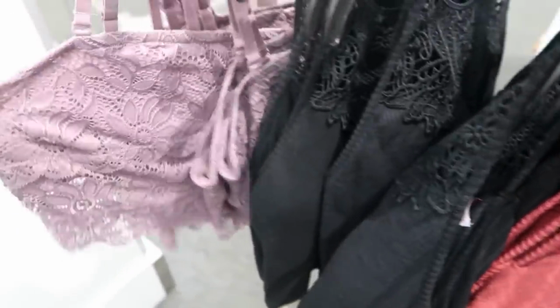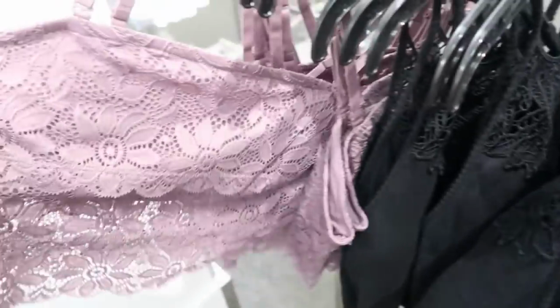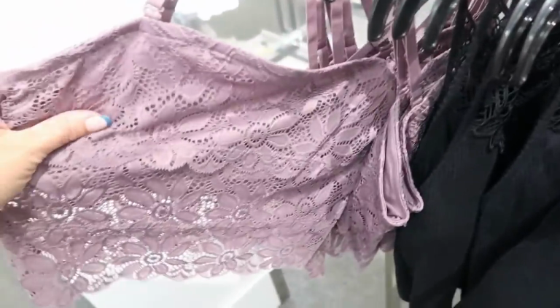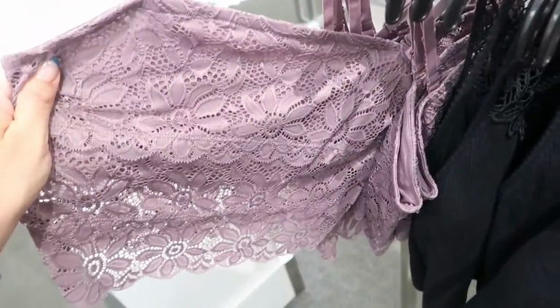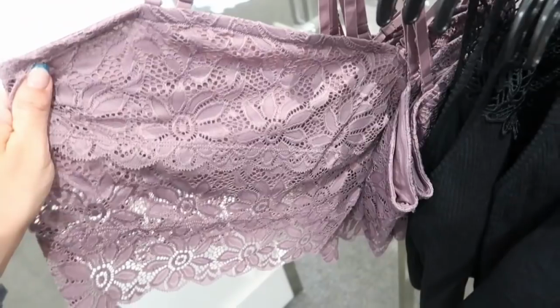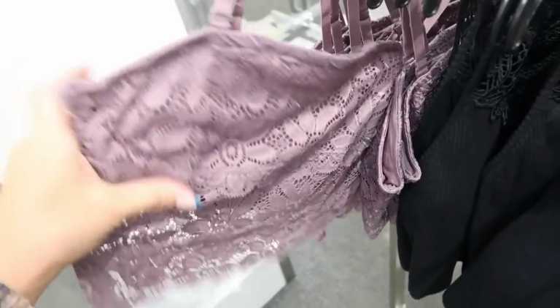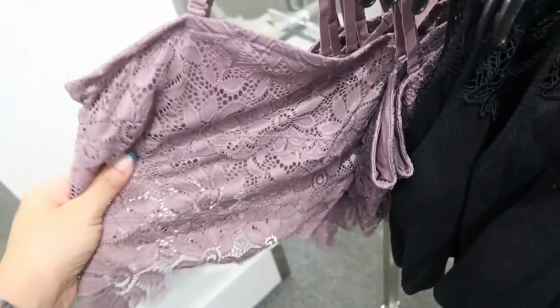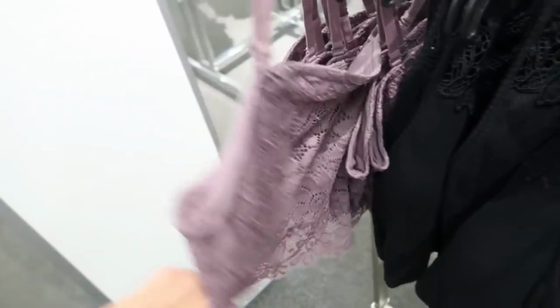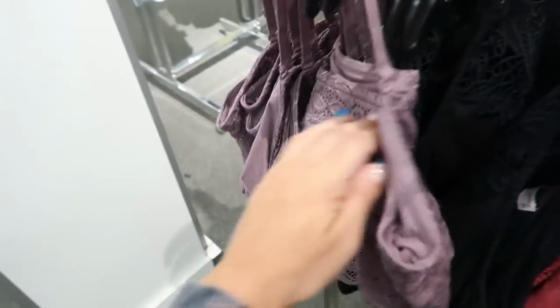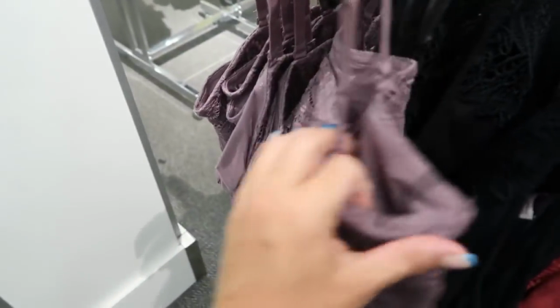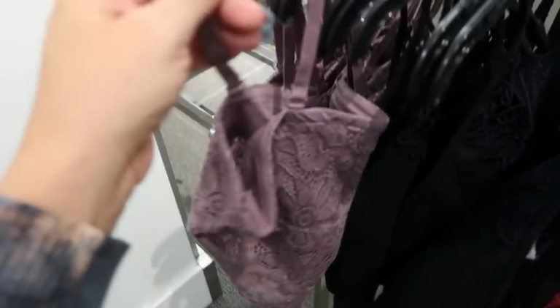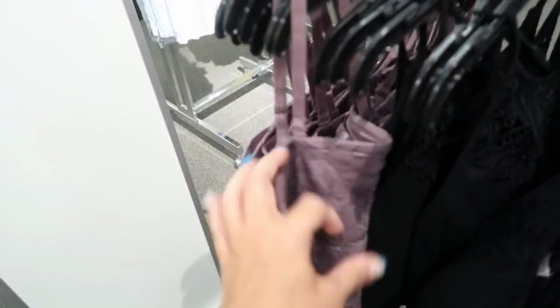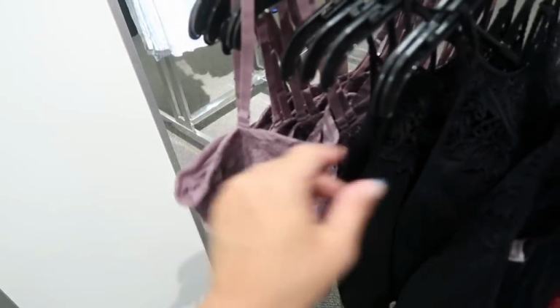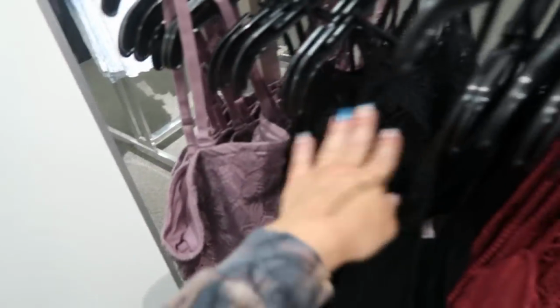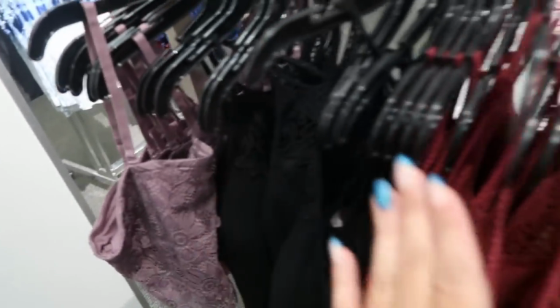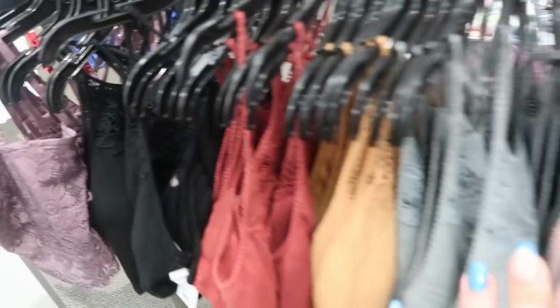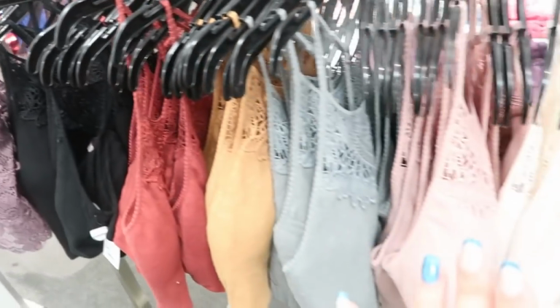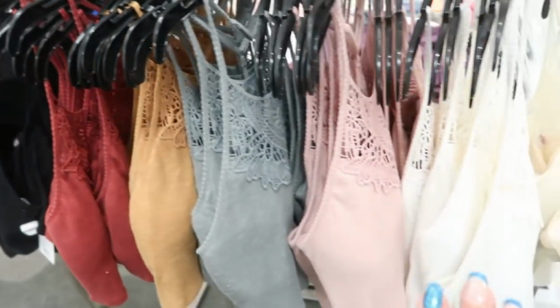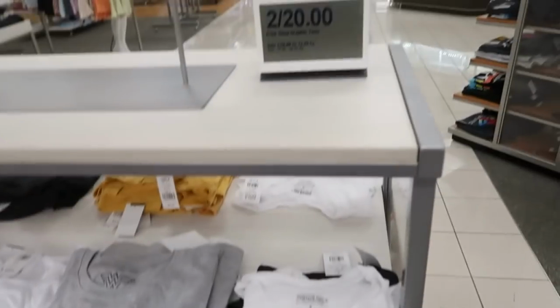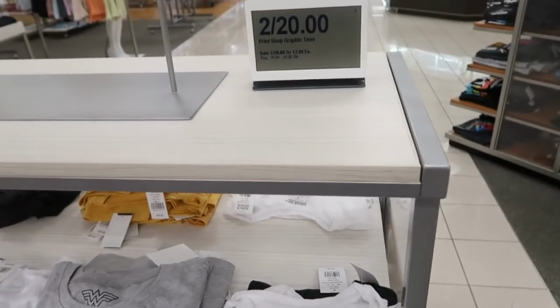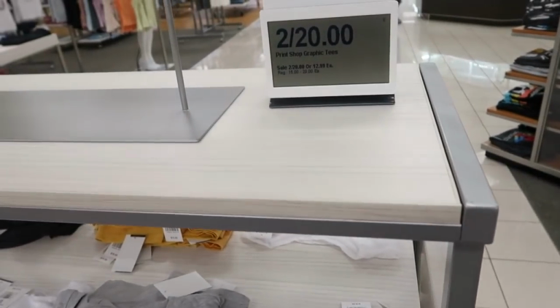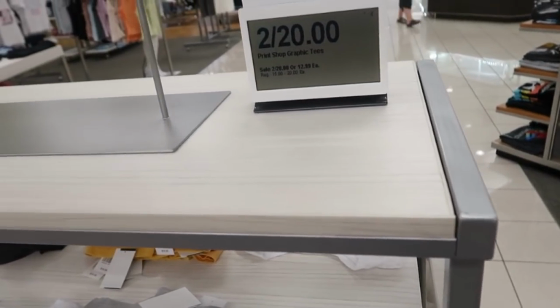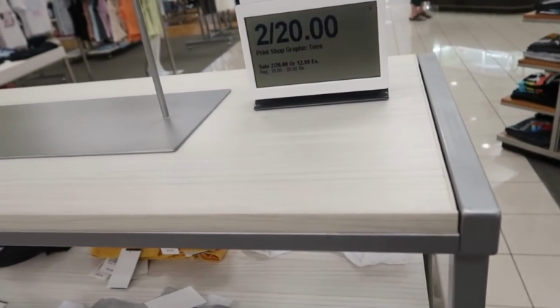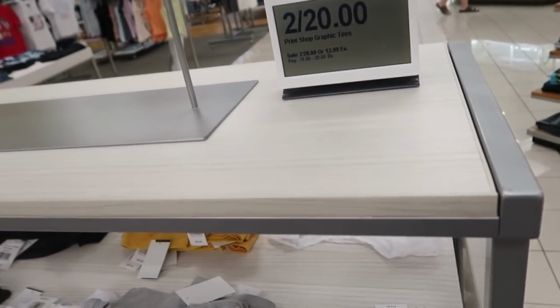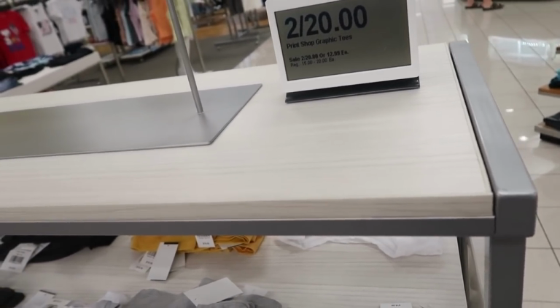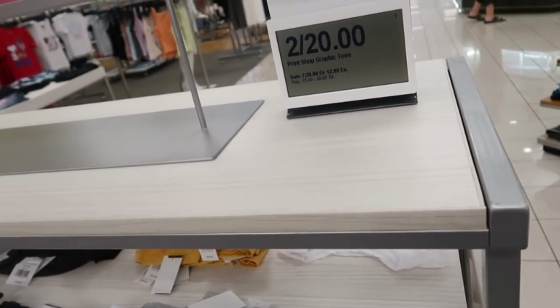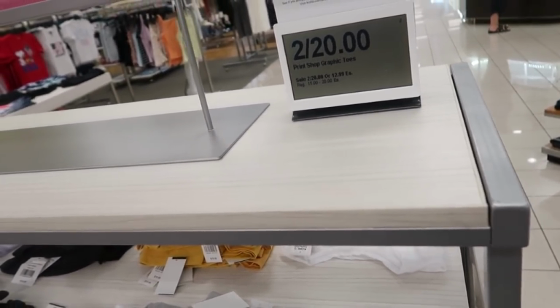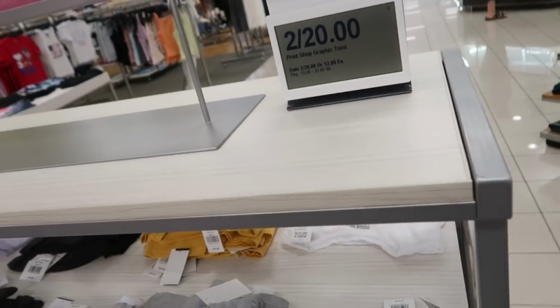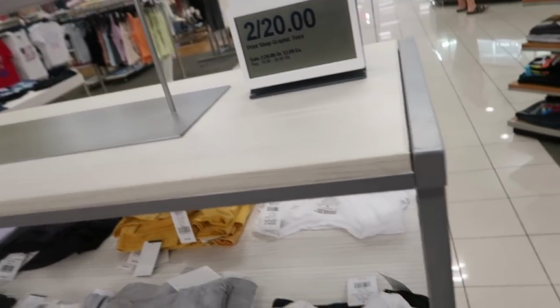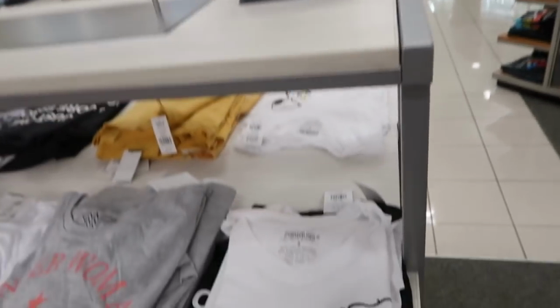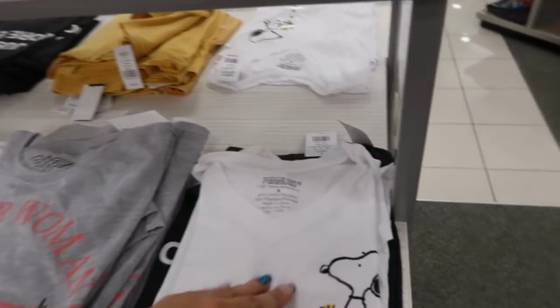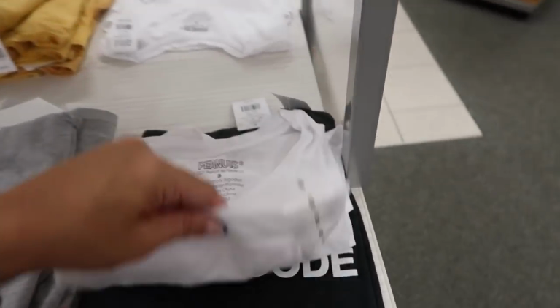There's also a purple one that's a bit different — it's lace with no pads and adjustable straps. The graphic tees are two for $20, normally $15 to $20 each.